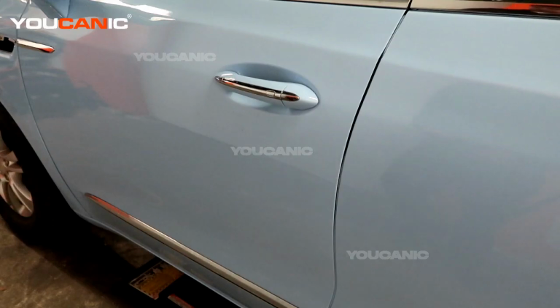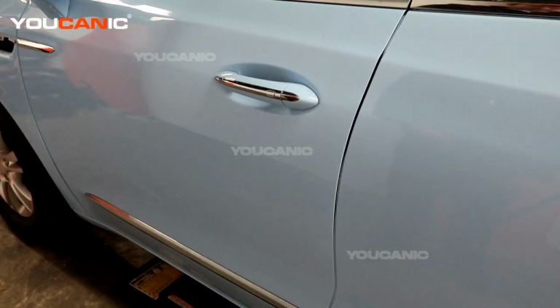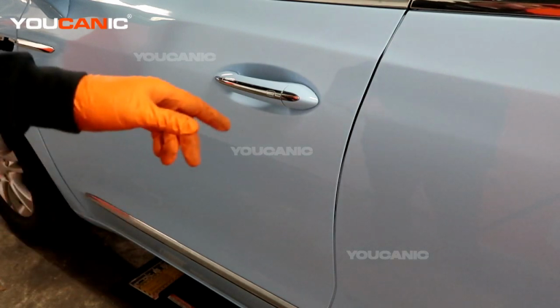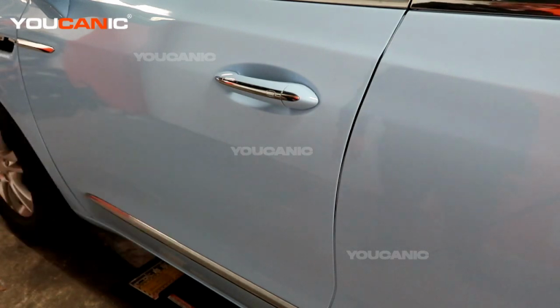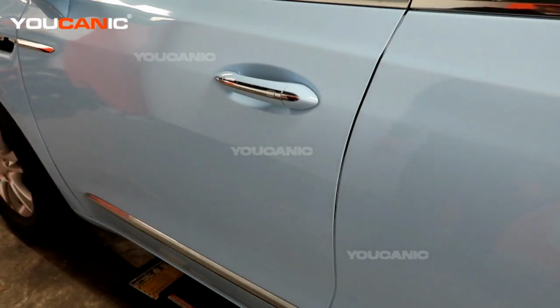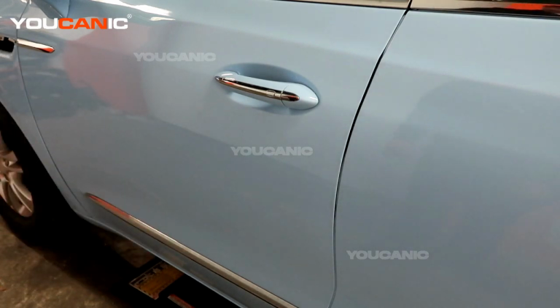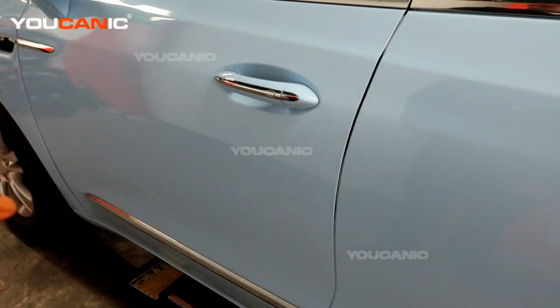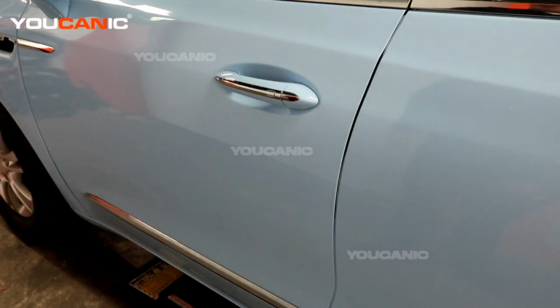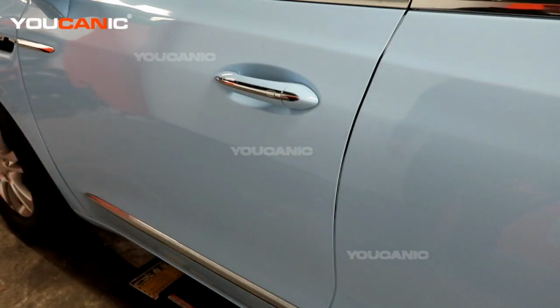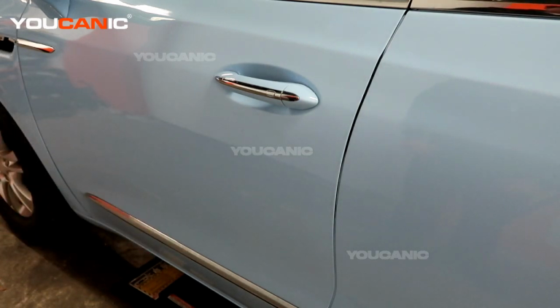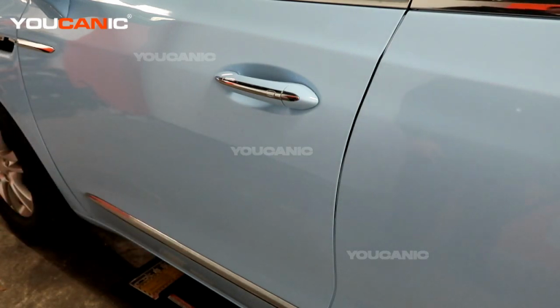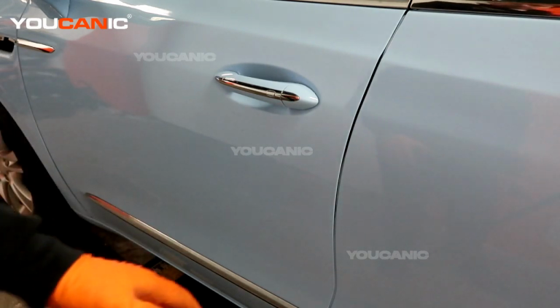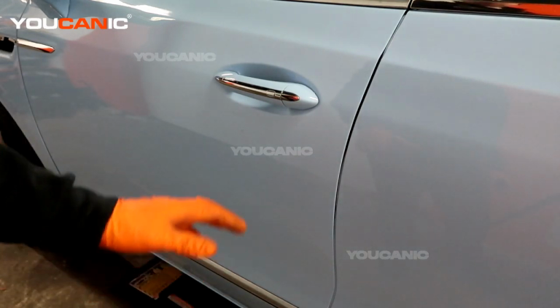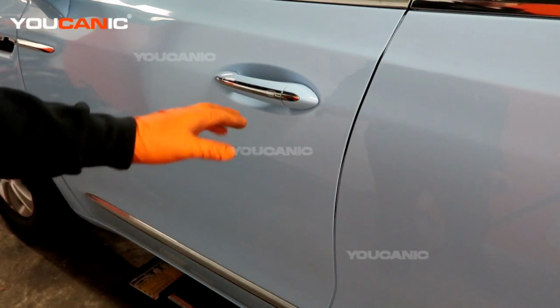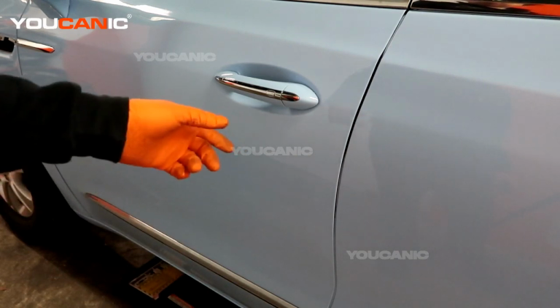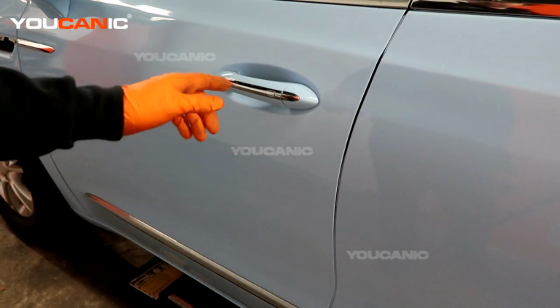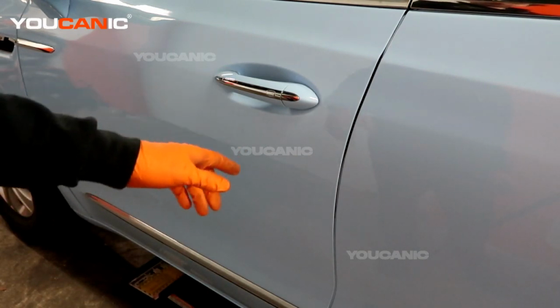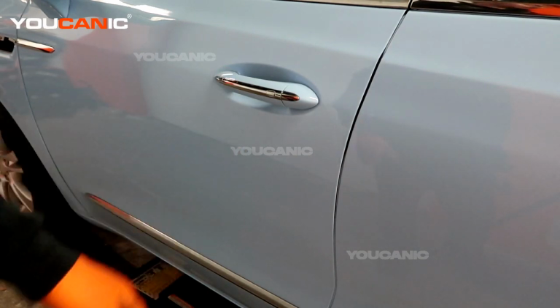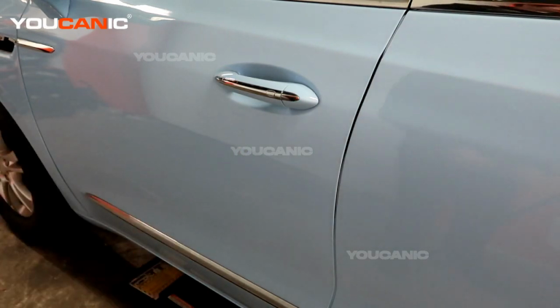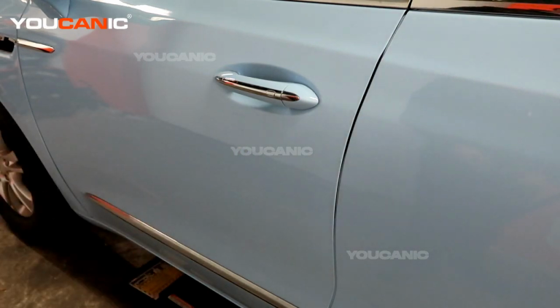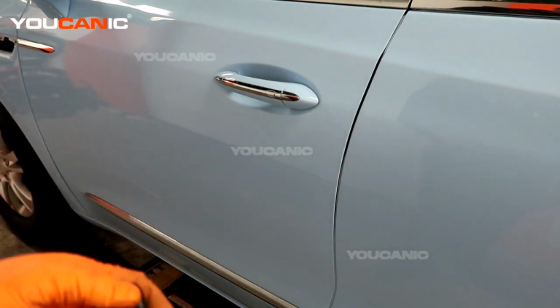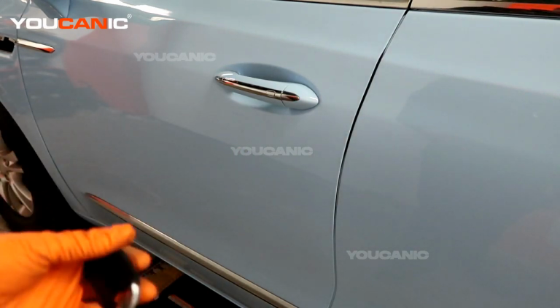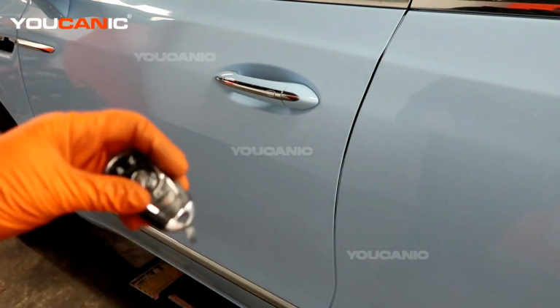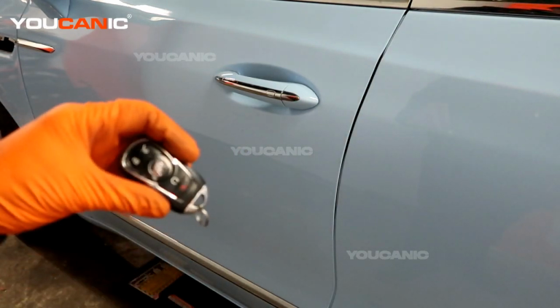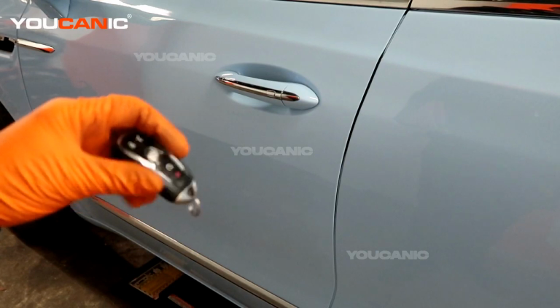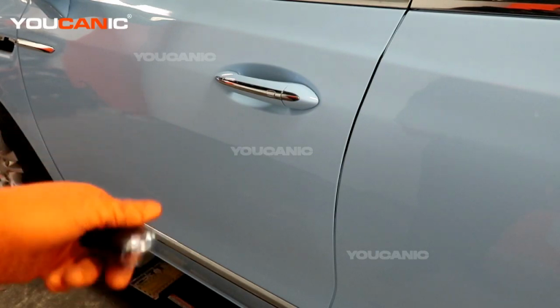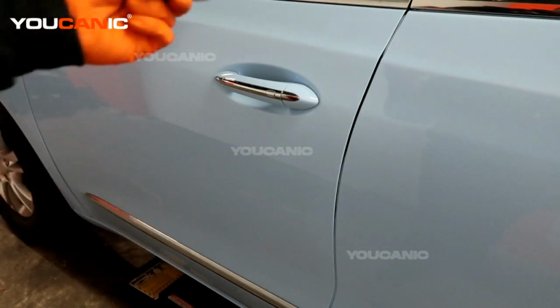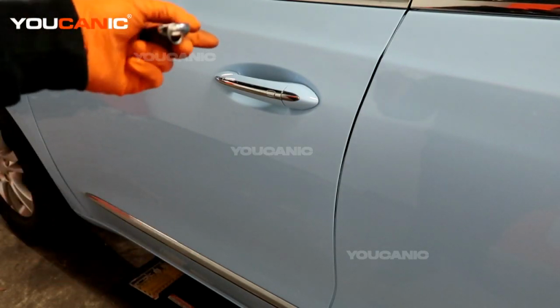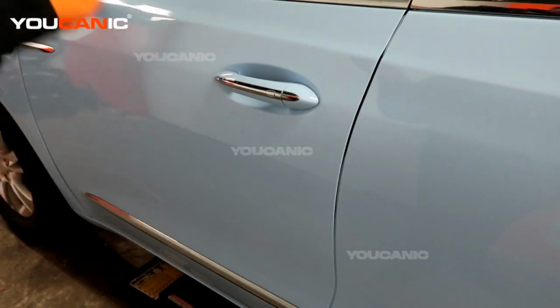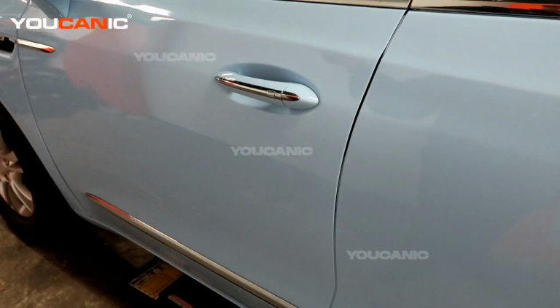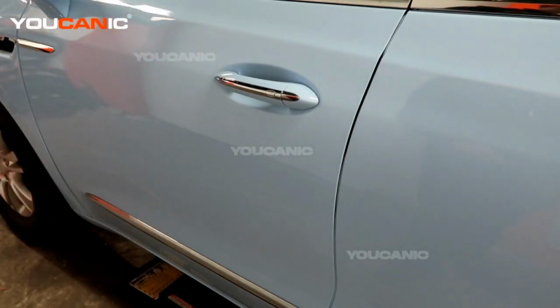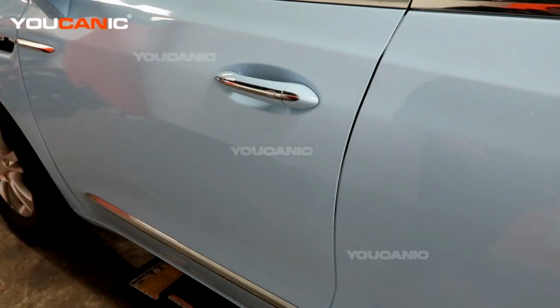Welcome to Eukenic. Today here at Eukenic we have a 2020 Buick Enclave. On this Buick Enclave we're going to go over the procedure in which you would be able to unlock your door in the case that your key fob battery is dead and or the engine battery is dead.